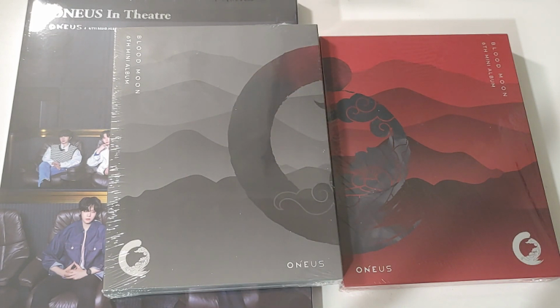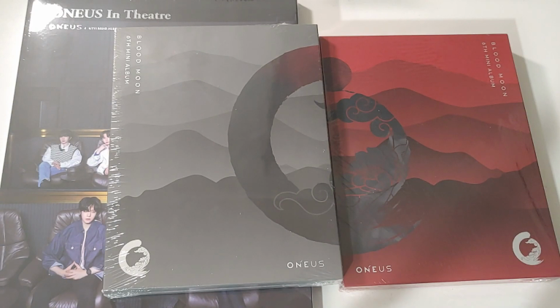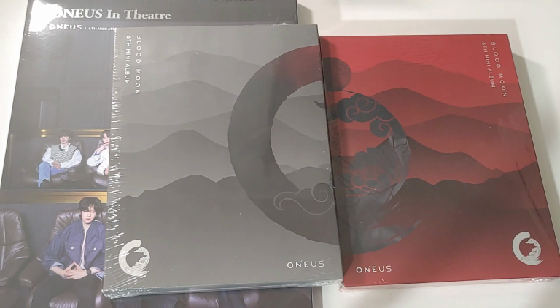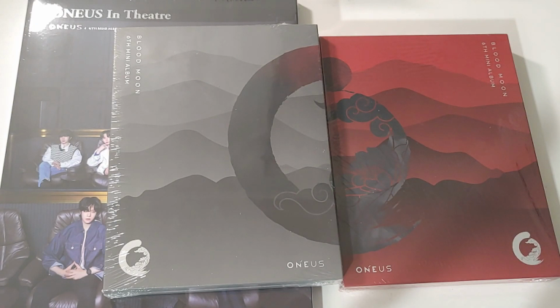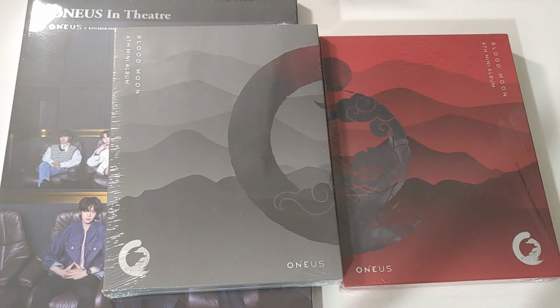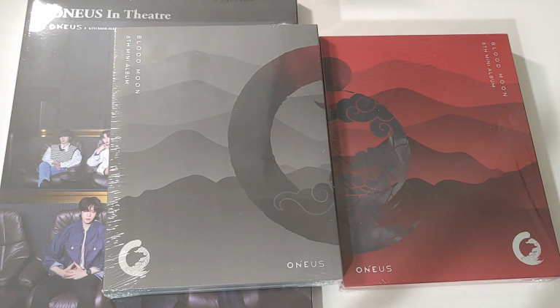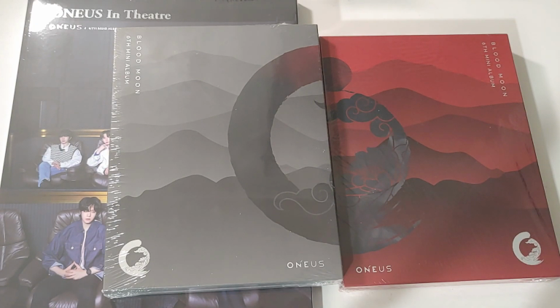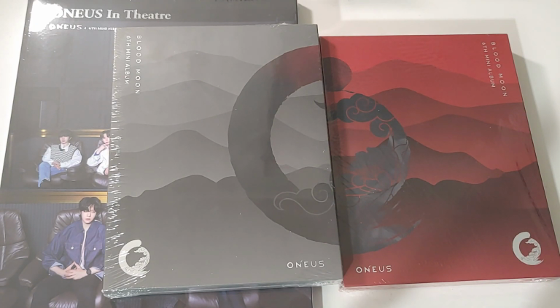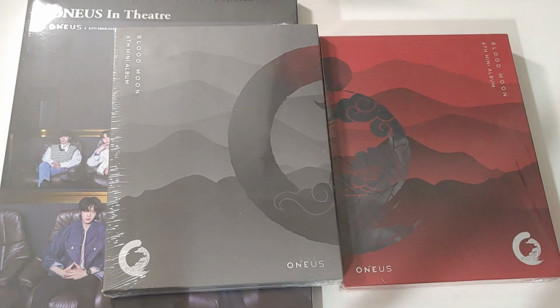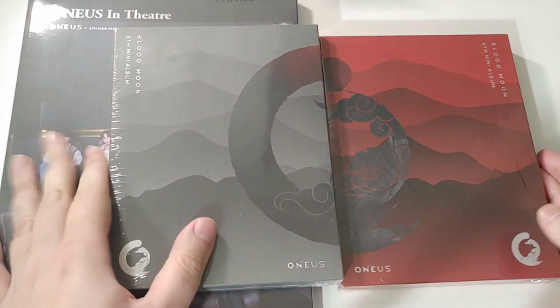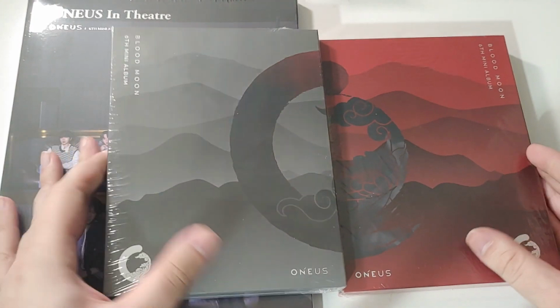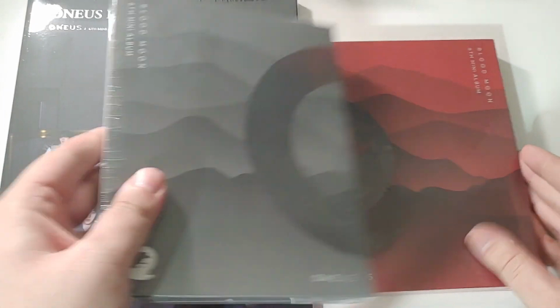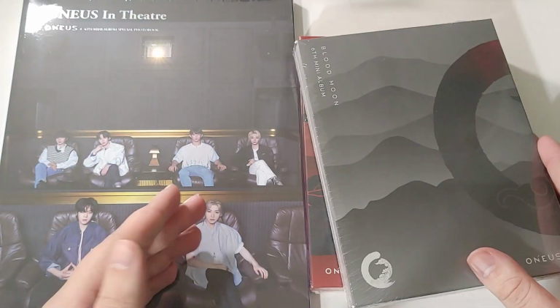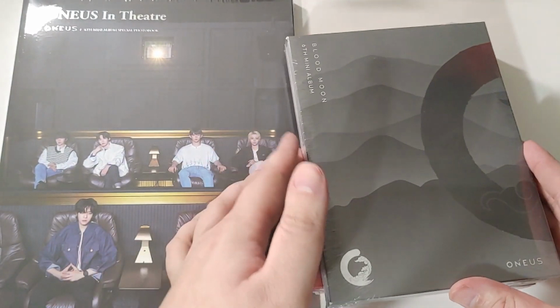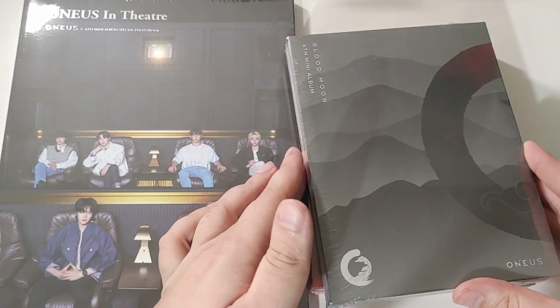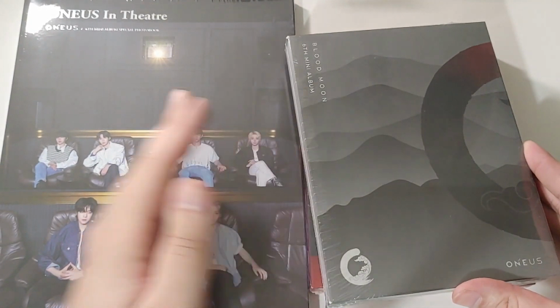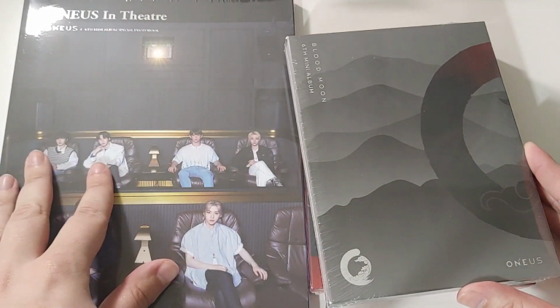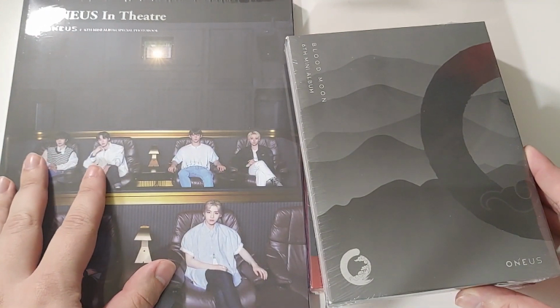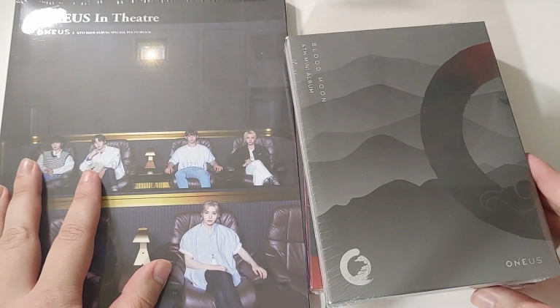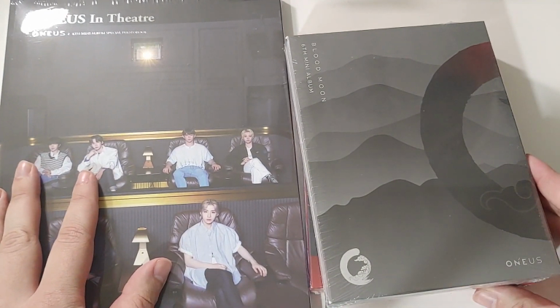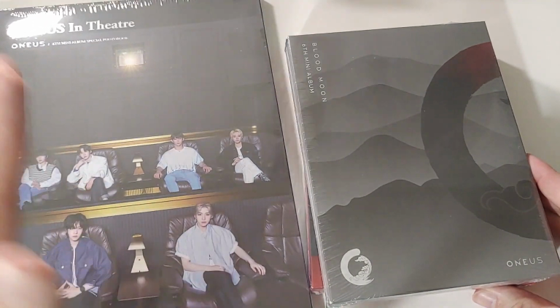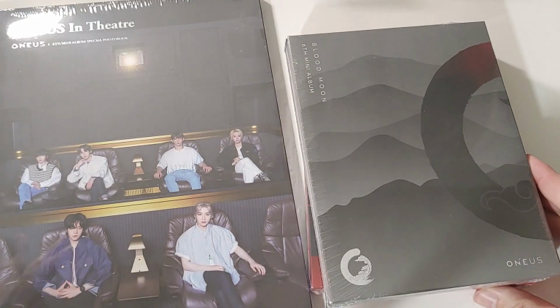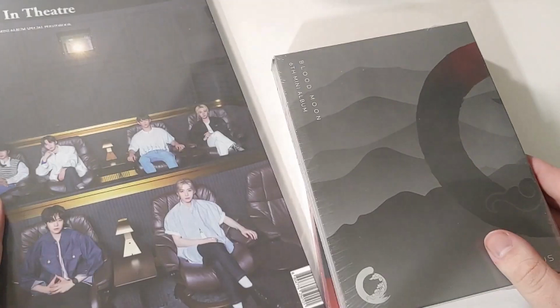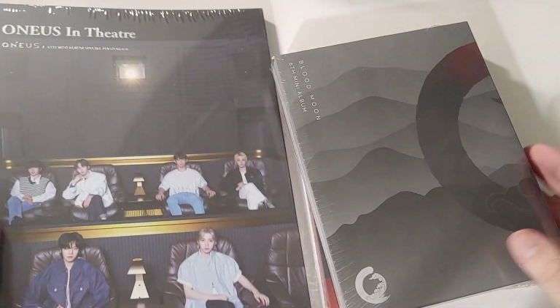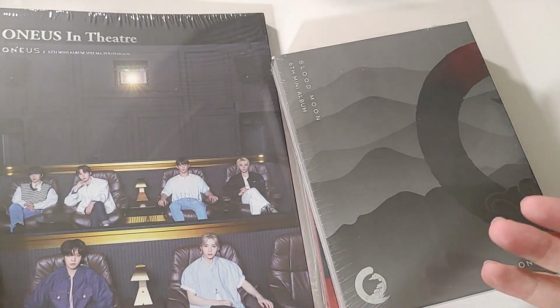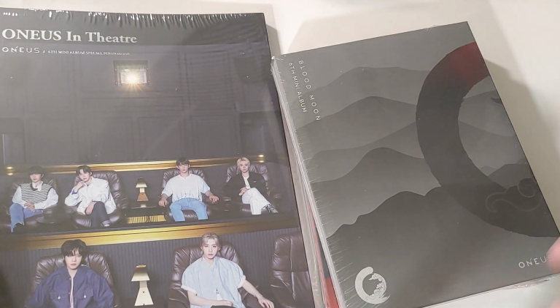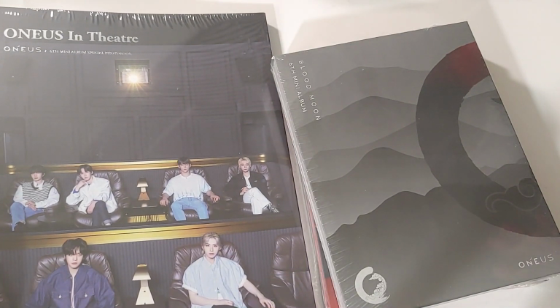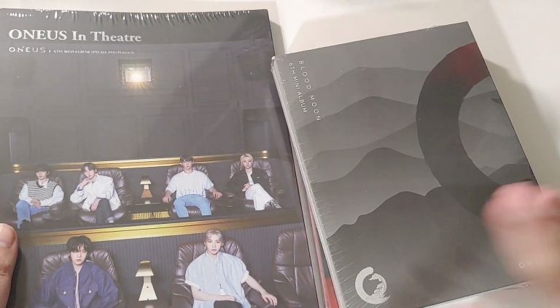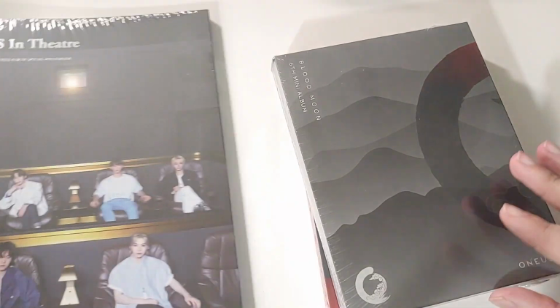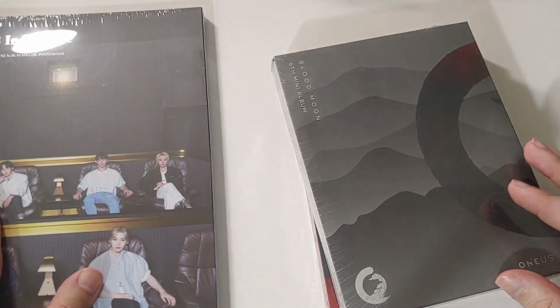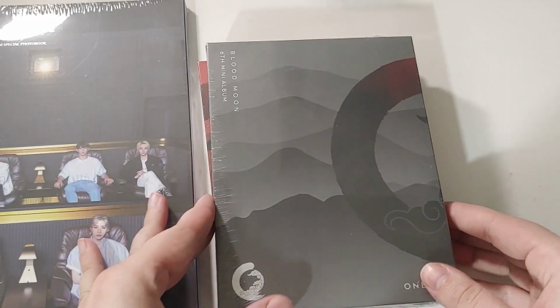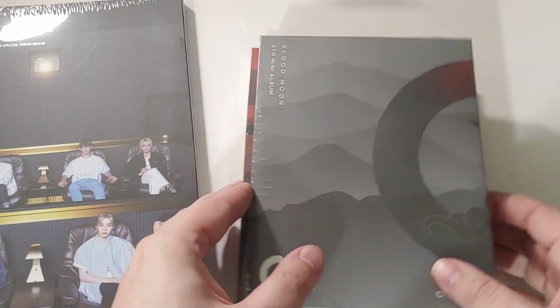Hello guys, it's AJ back again with another unboxing. Today we have One Us's sixth mini album, Blood Moon. This one has three versions: two Blood Moon versions and one US theater version. It's really big, so we're gonna do that one last. Let's get right into these.